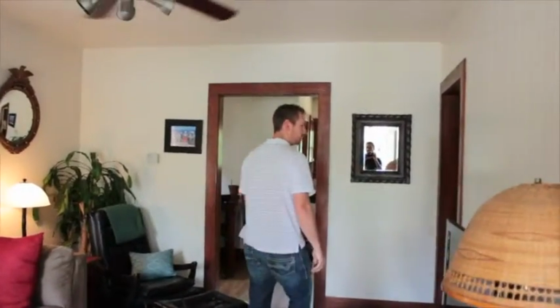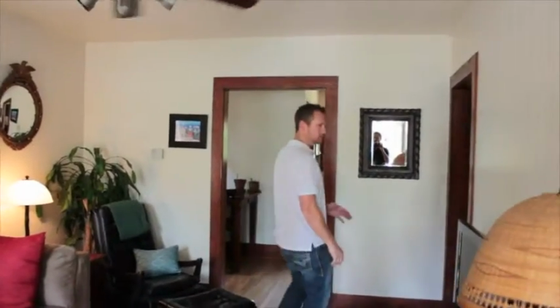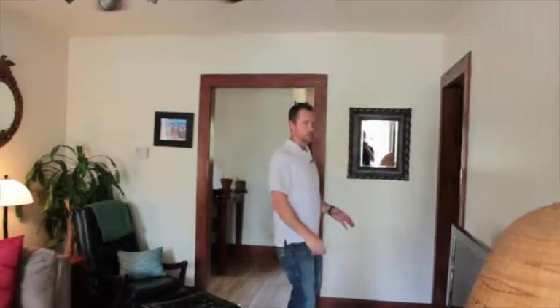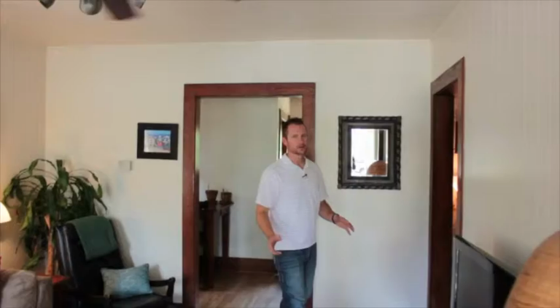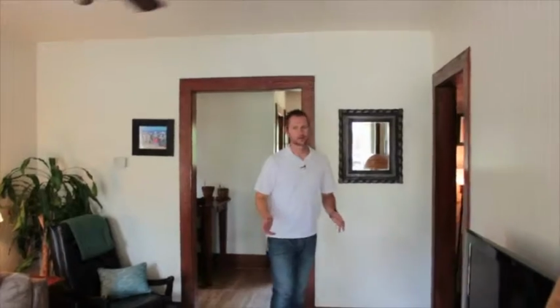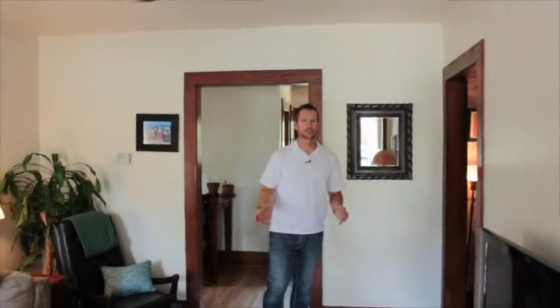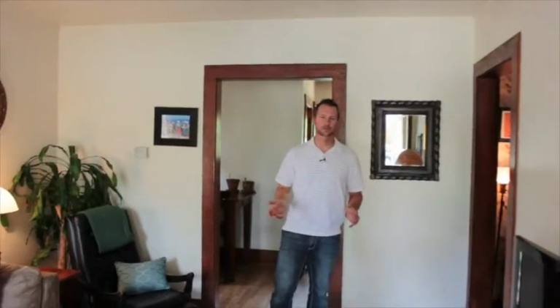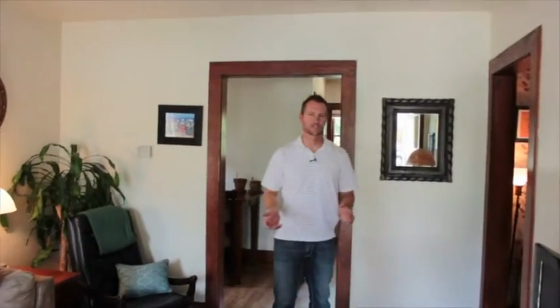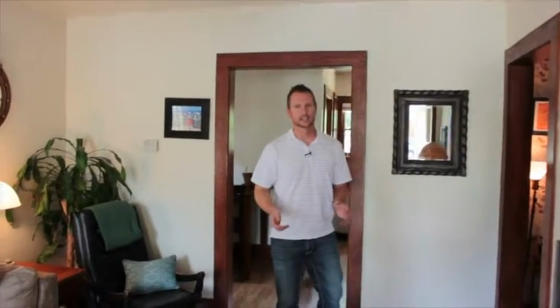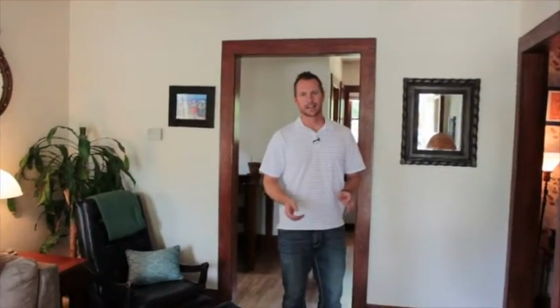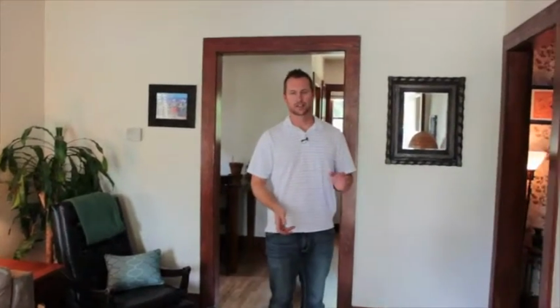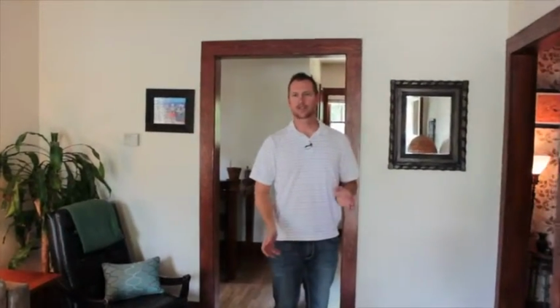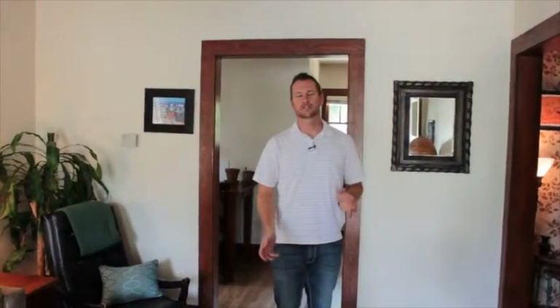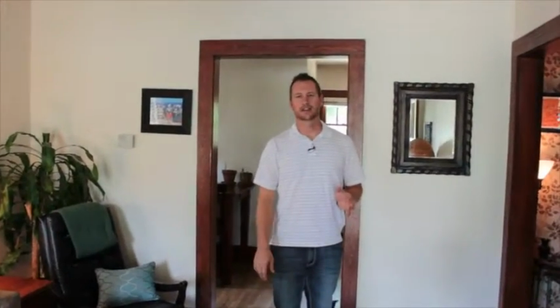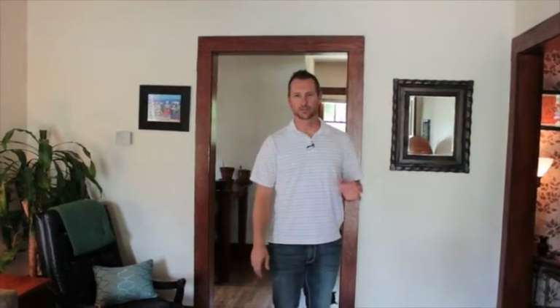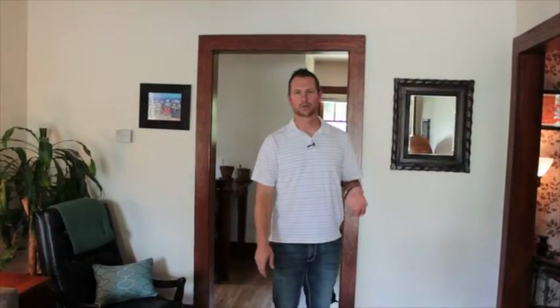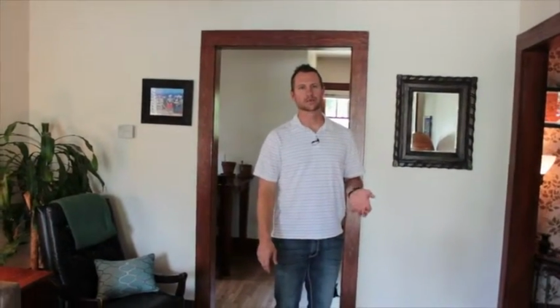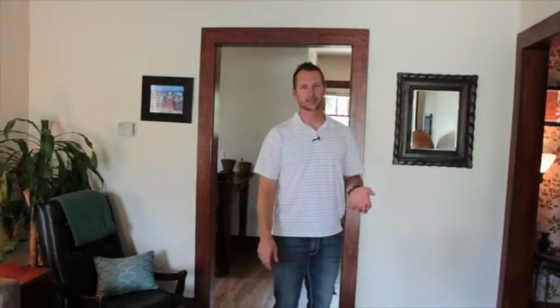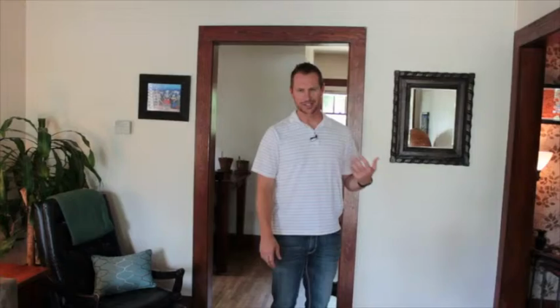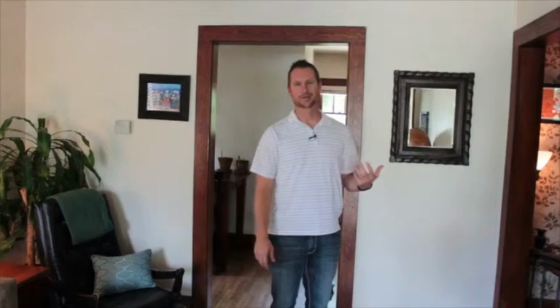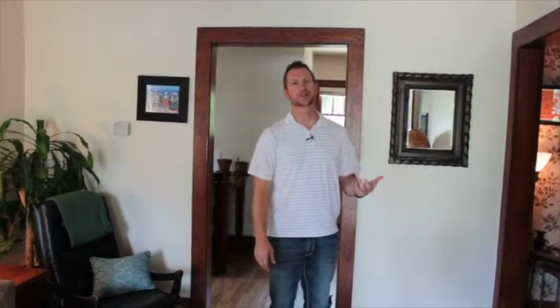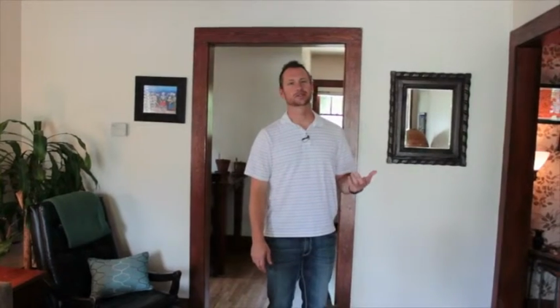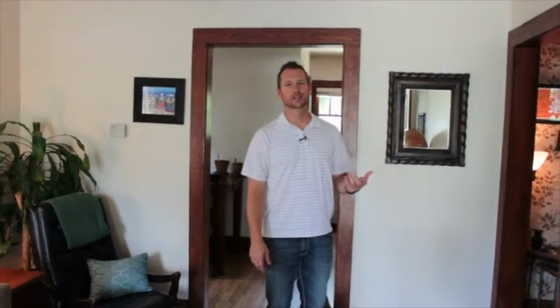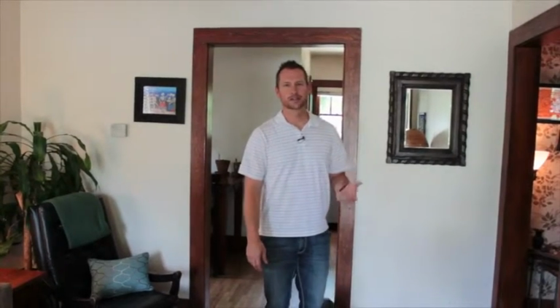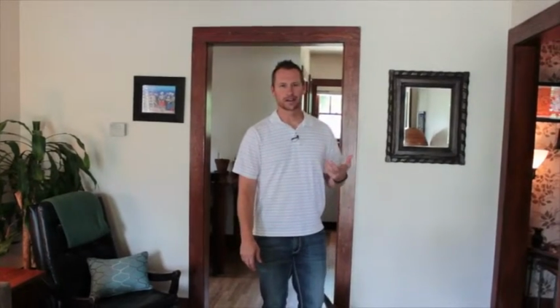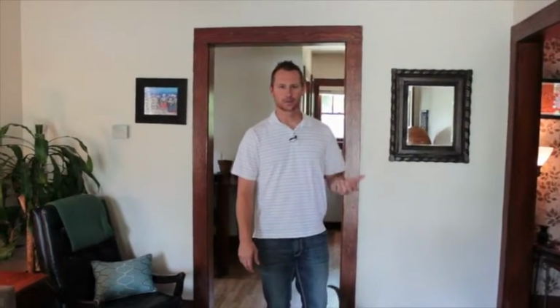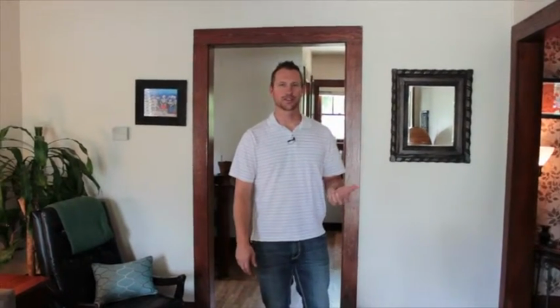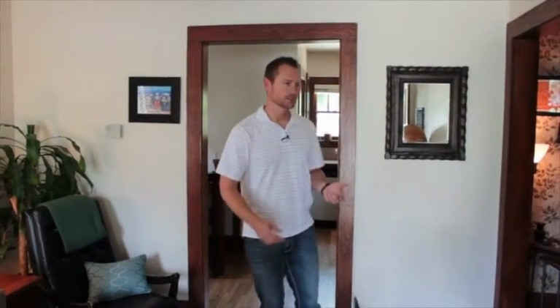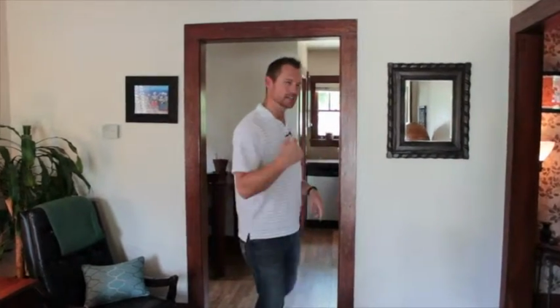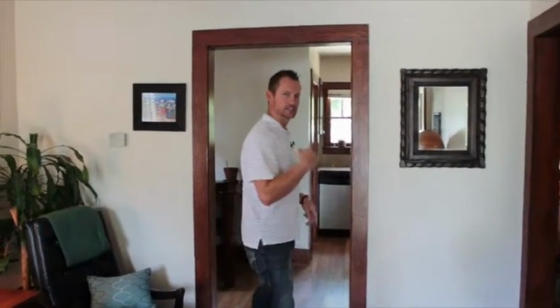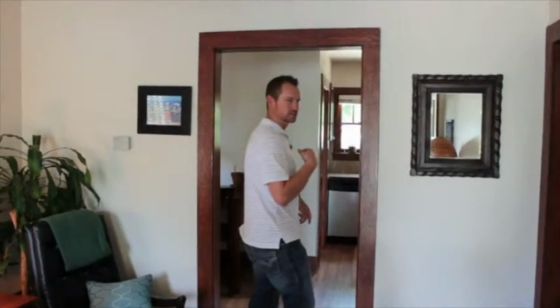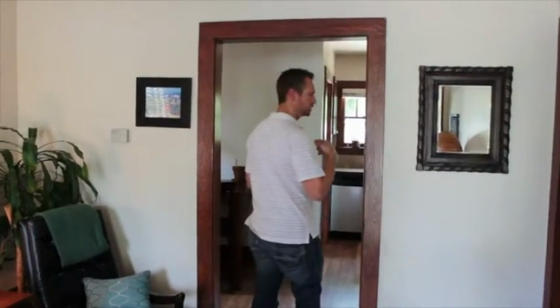This house is only about 1,200 square feet and about 300 of that is in the basement. So this will be a pretty quick tour but it's worth it. Let's take a look at the kitchen first.